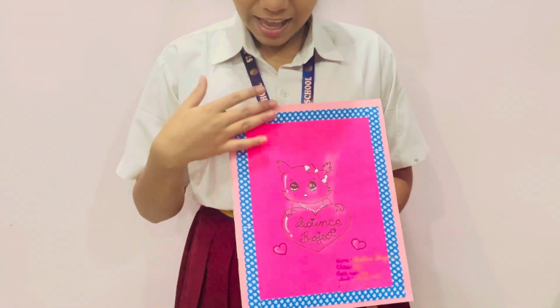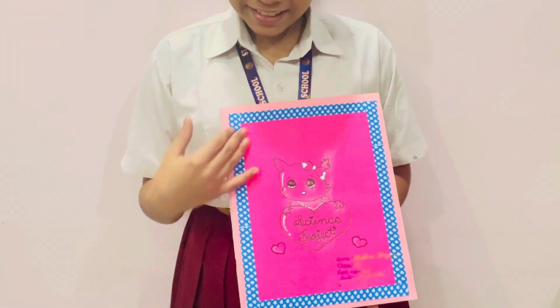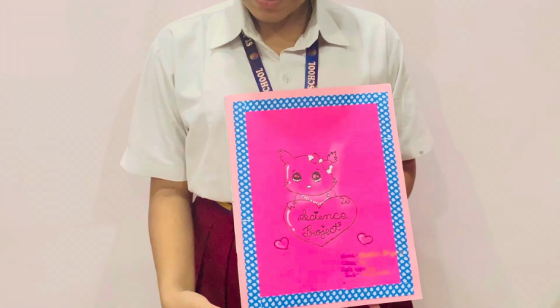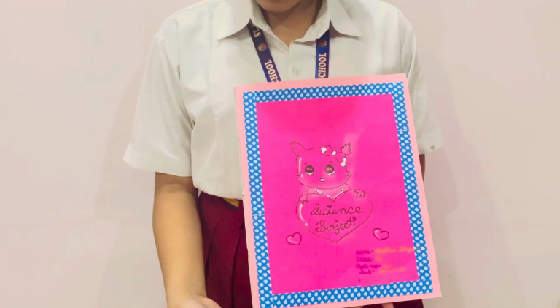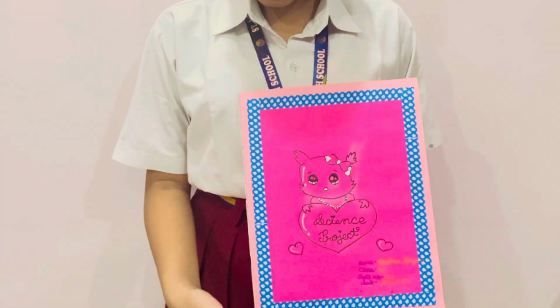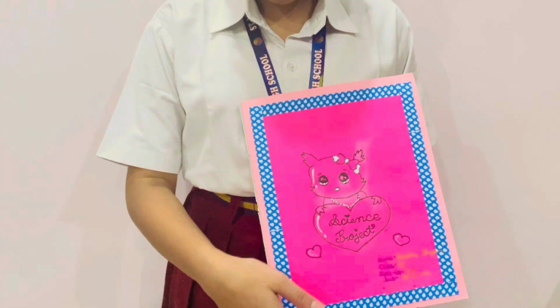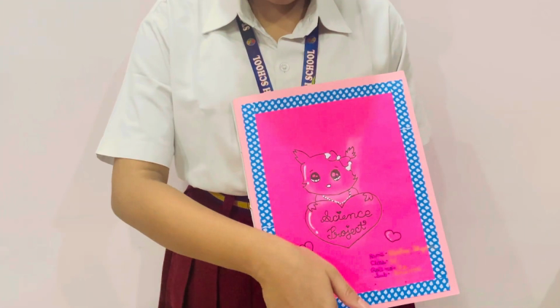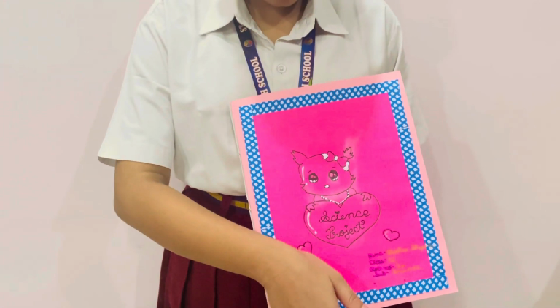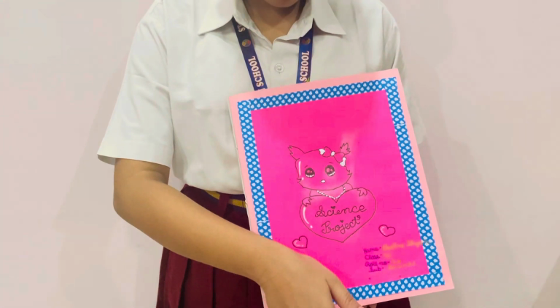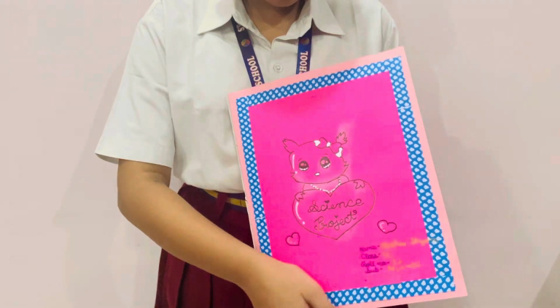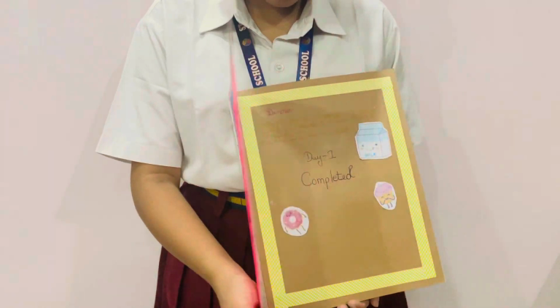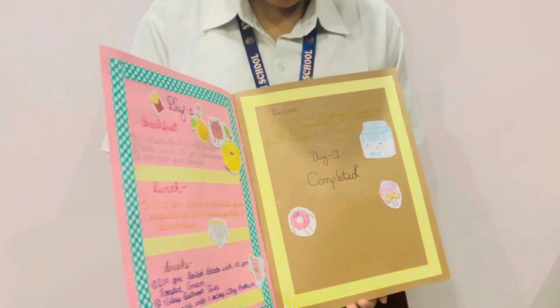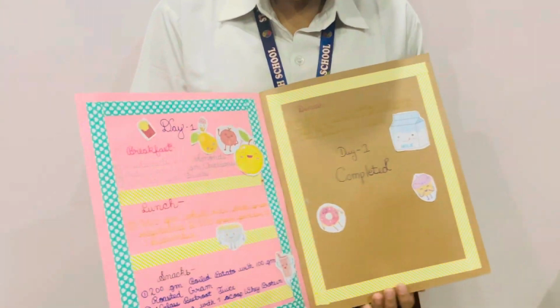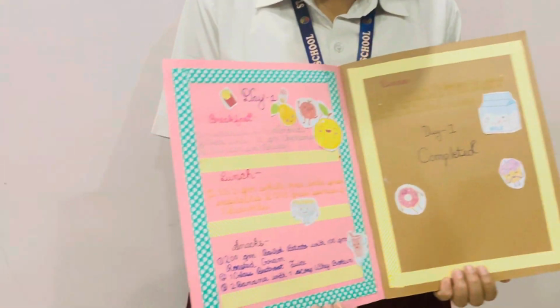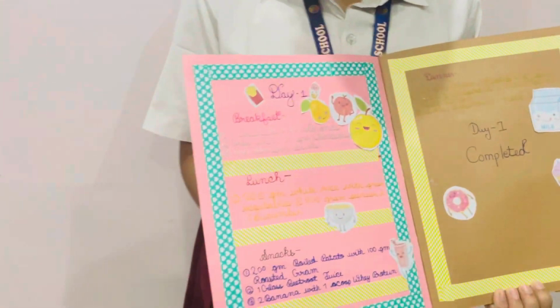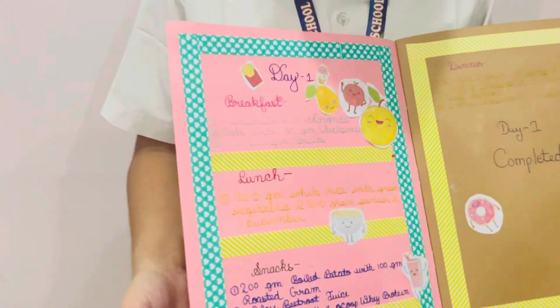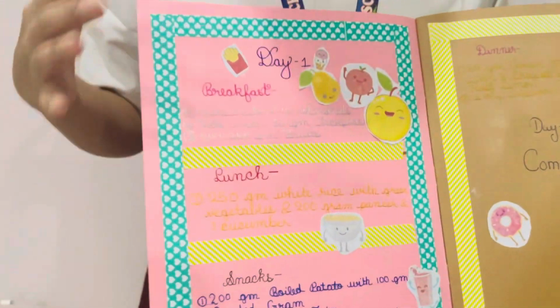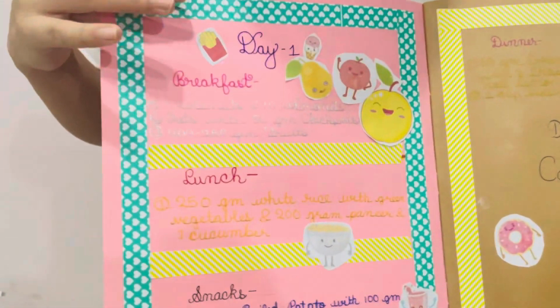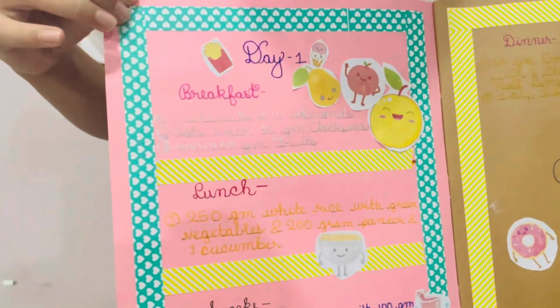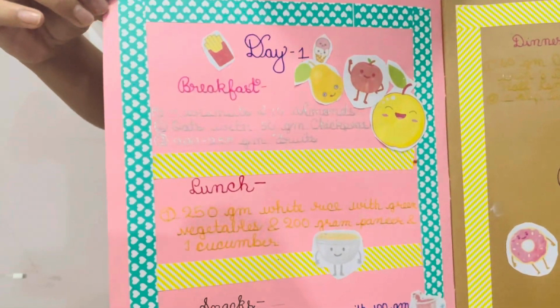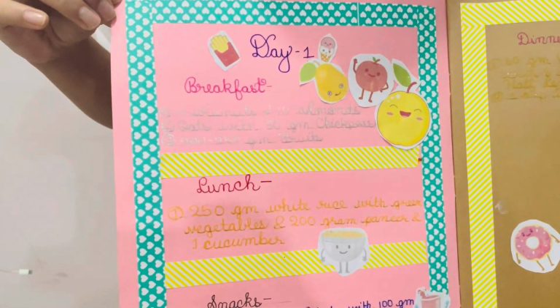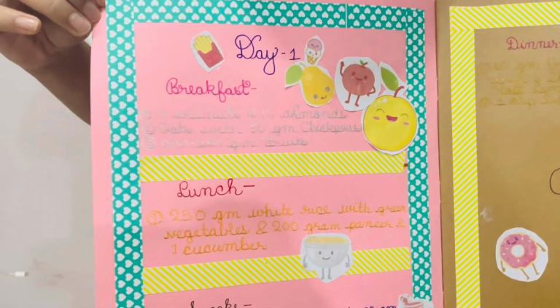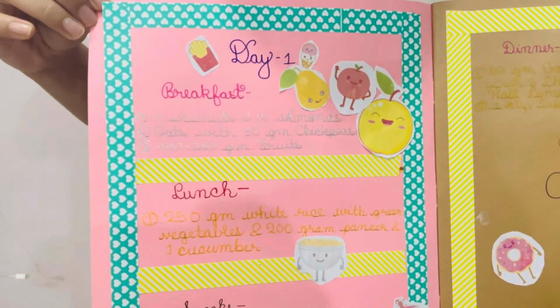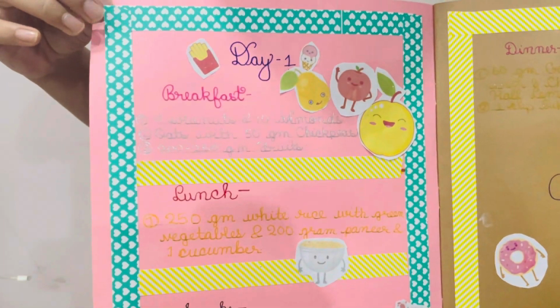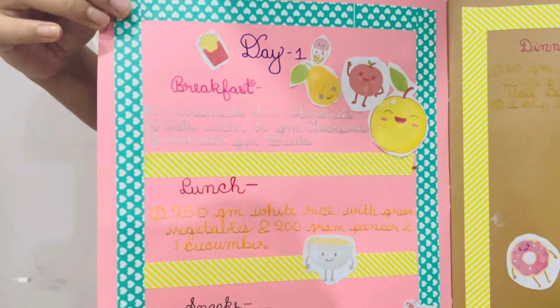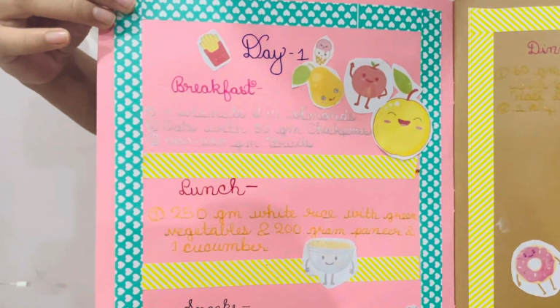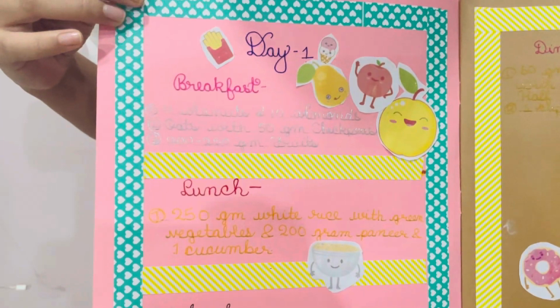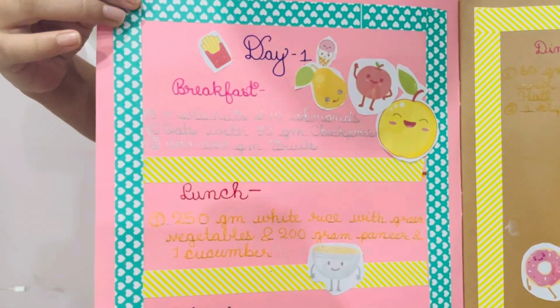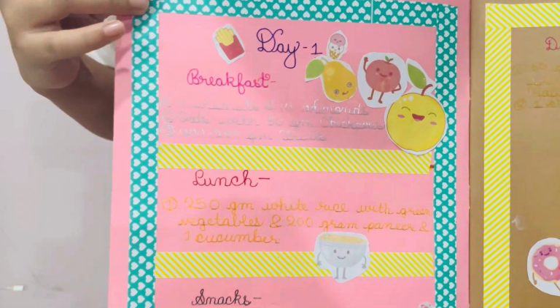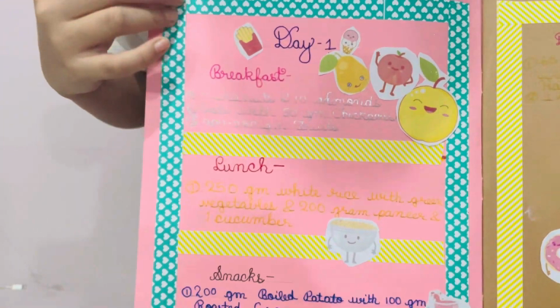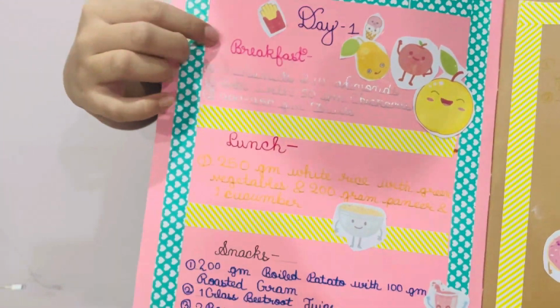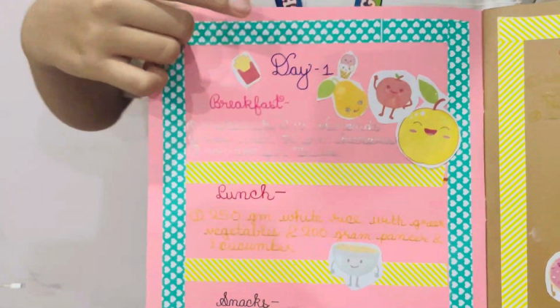Here is the front page. In this project, we have to make the diet chart for ourselves for 6 days.